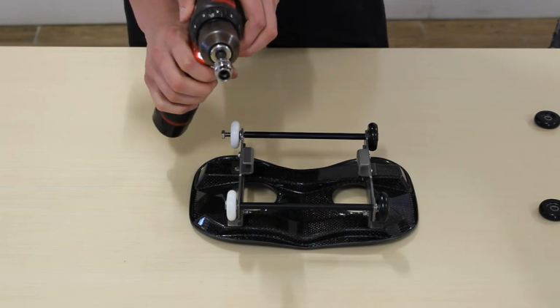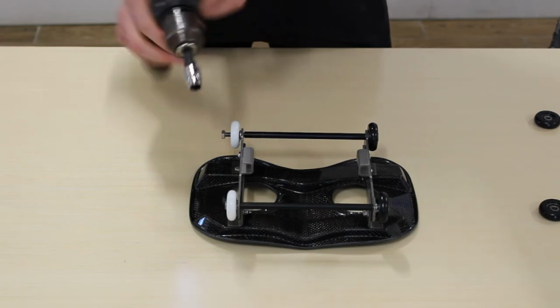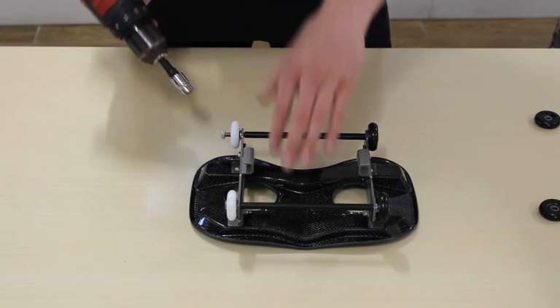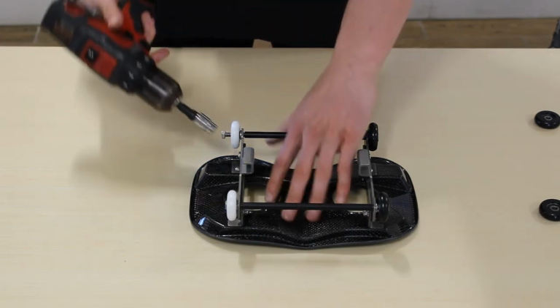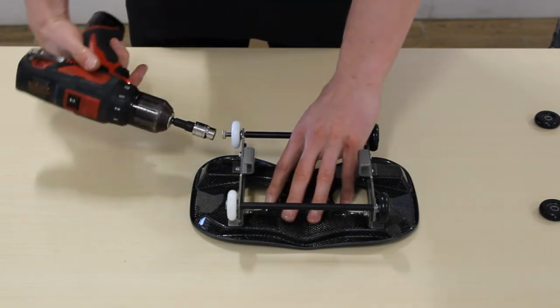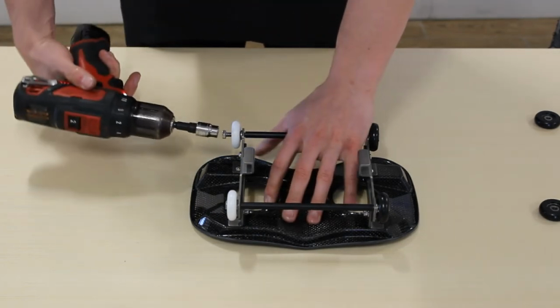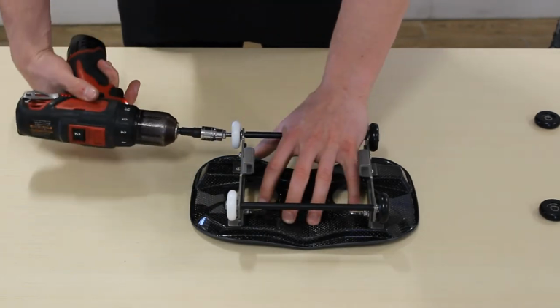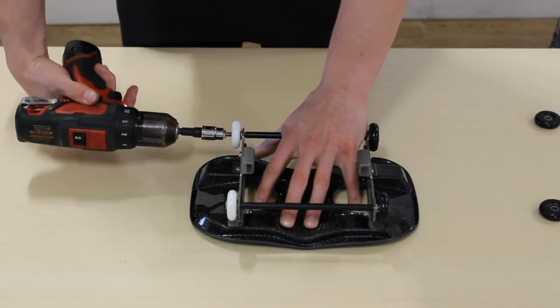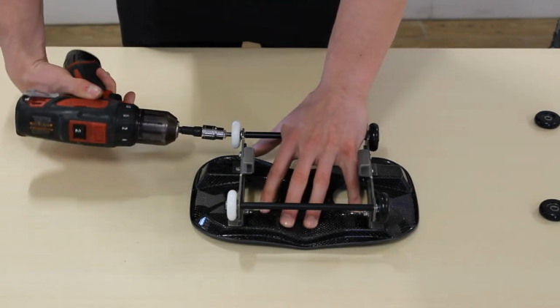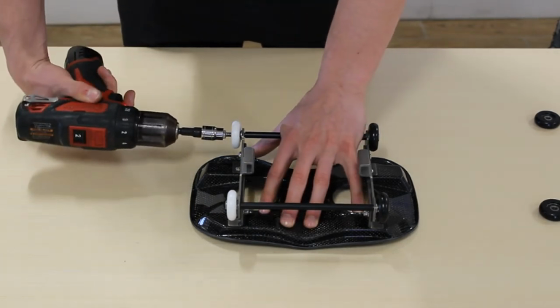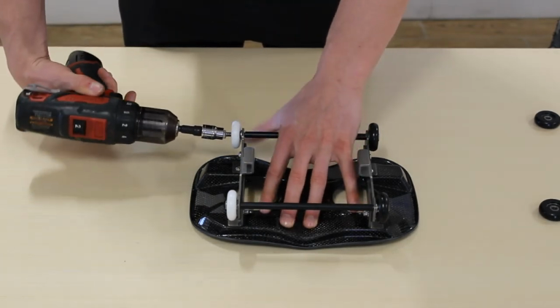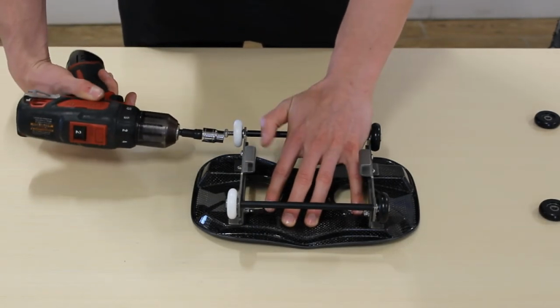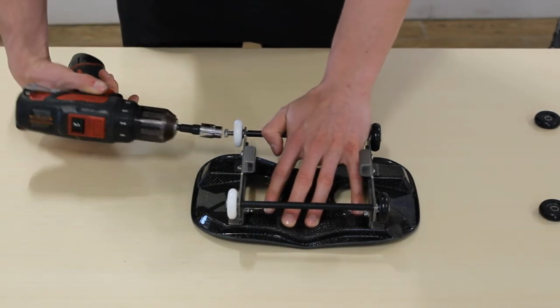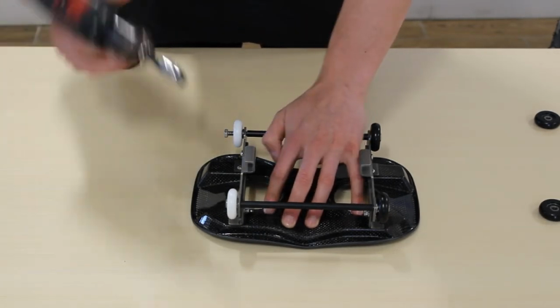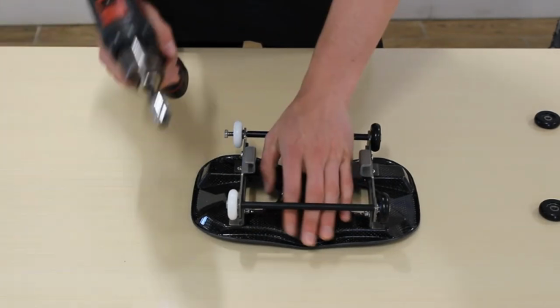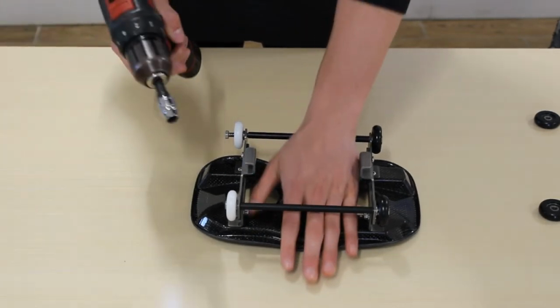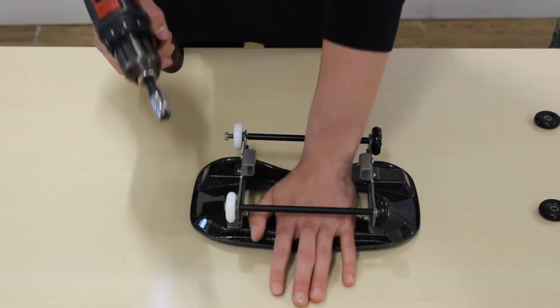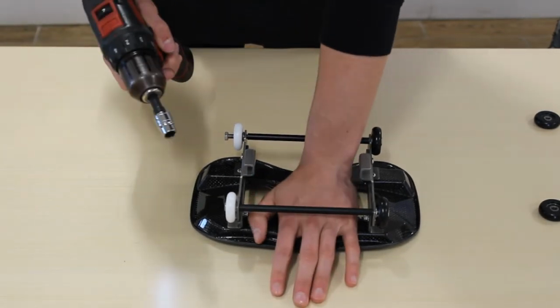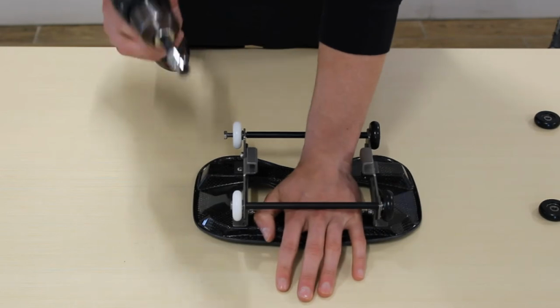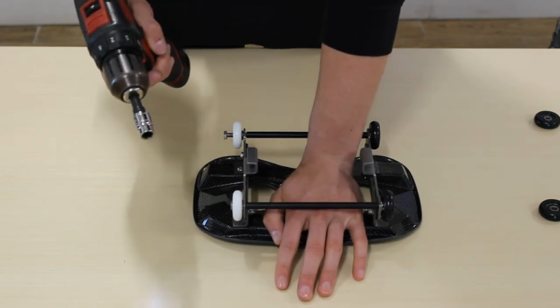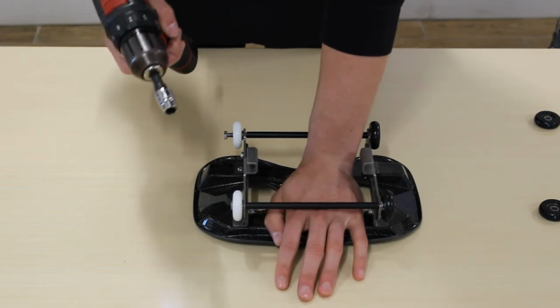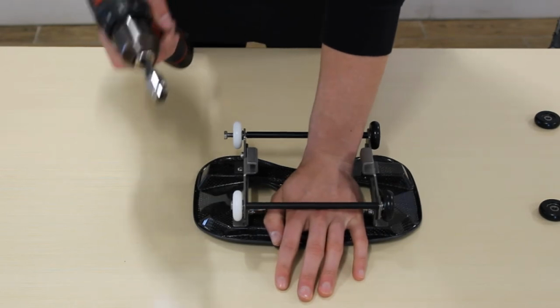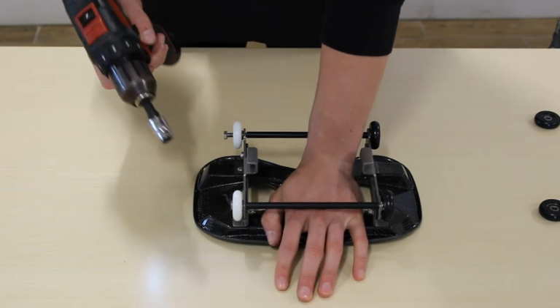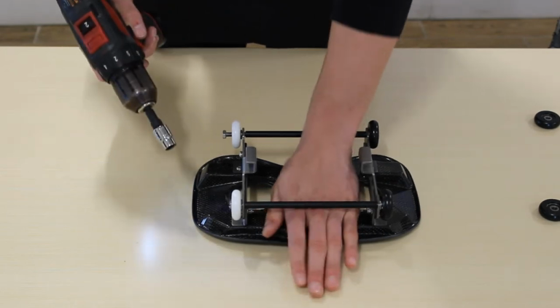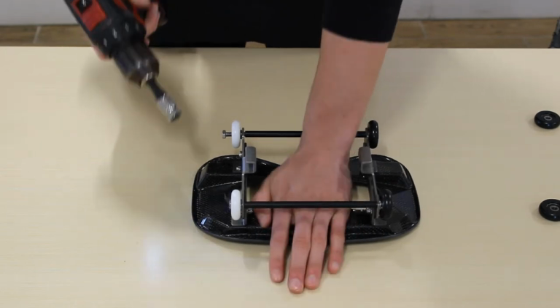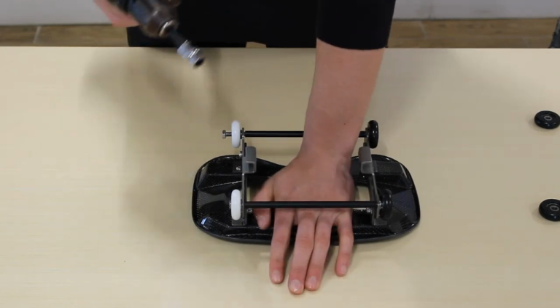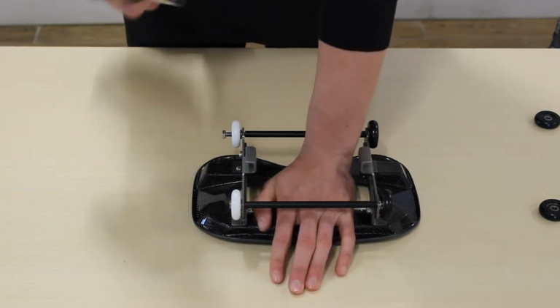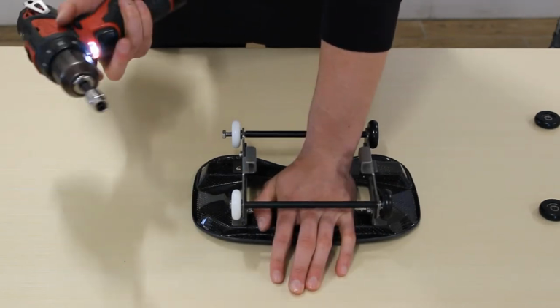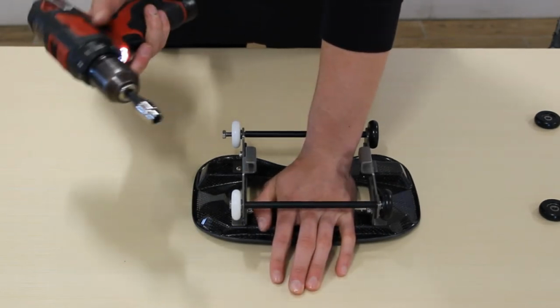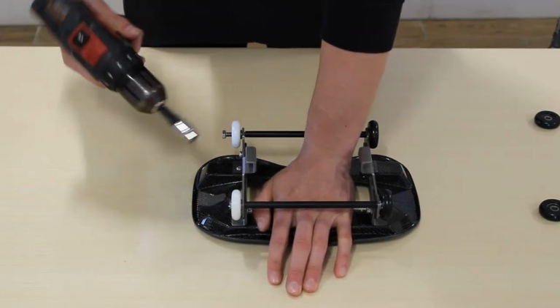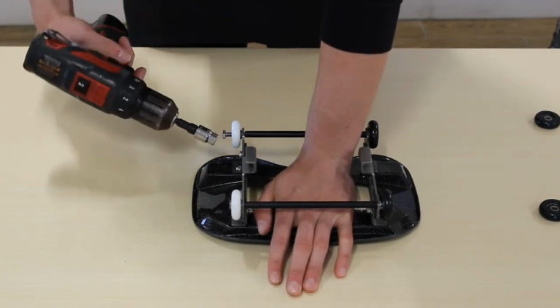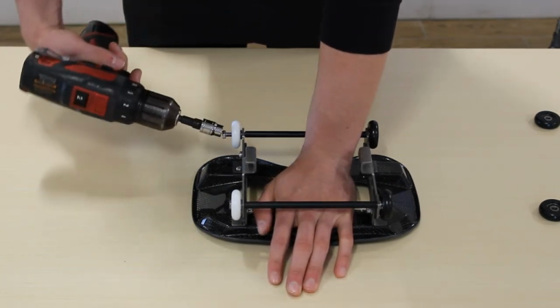Then just slowly tighten that back up, but be sure not to tighten it too hard — it's going to click into place, and that way you don't warp the axle.